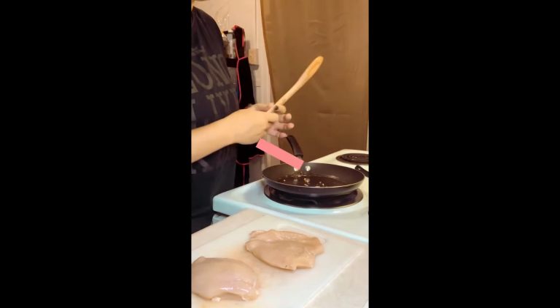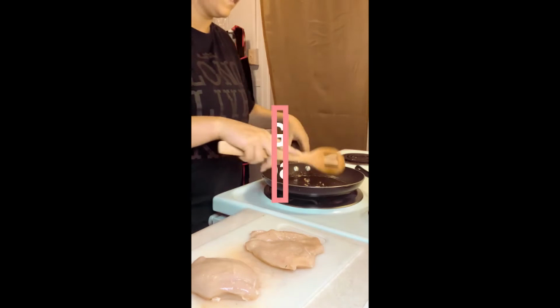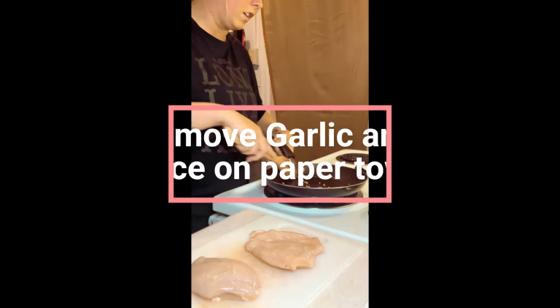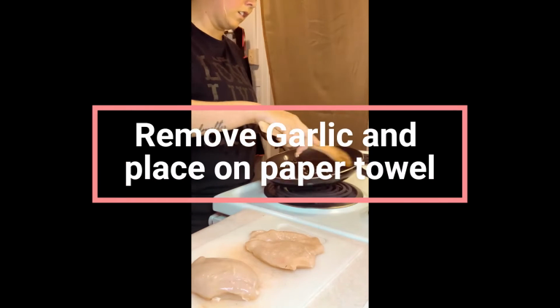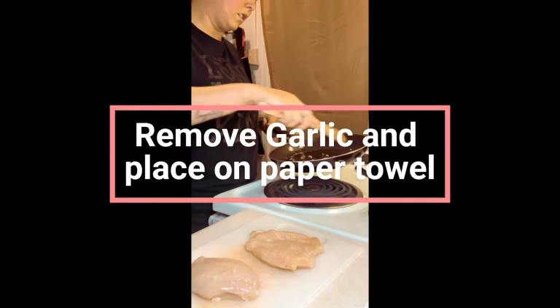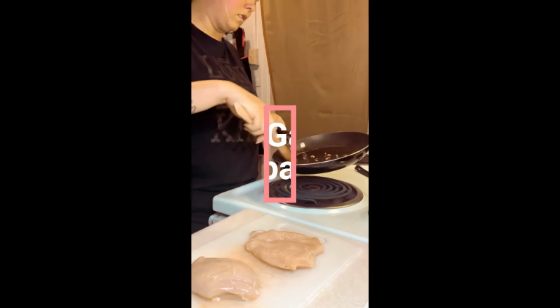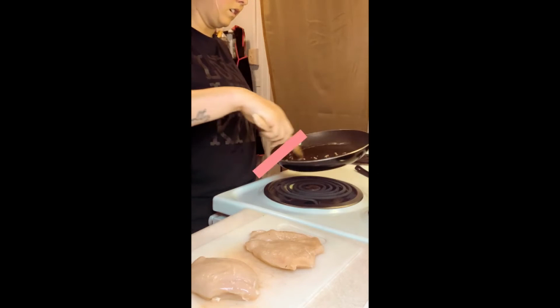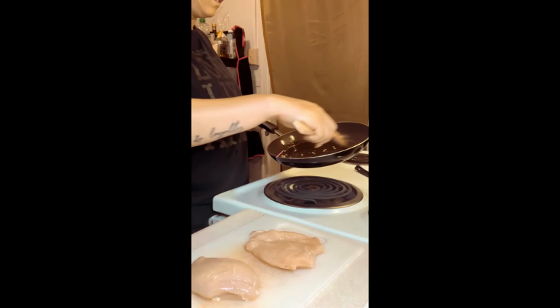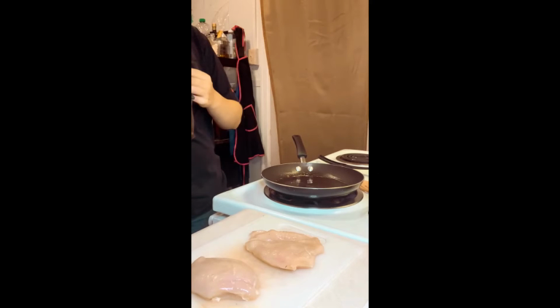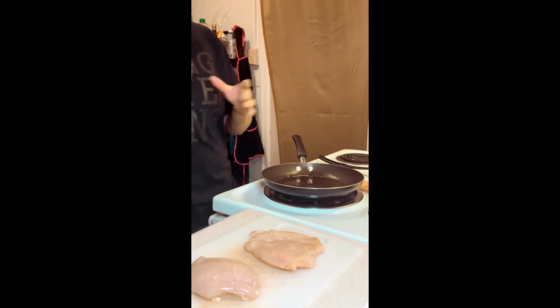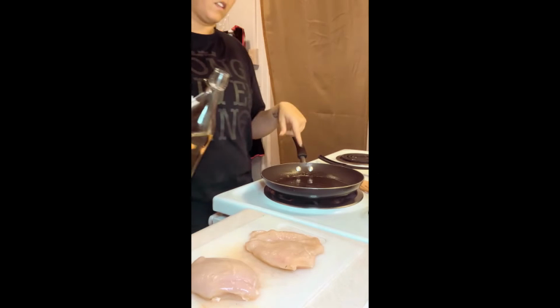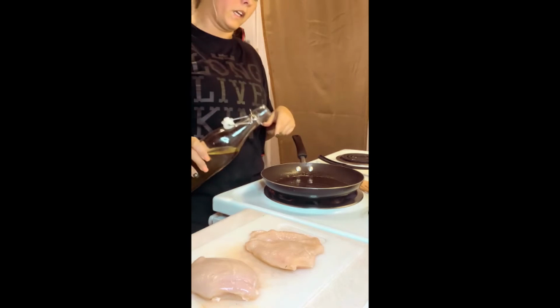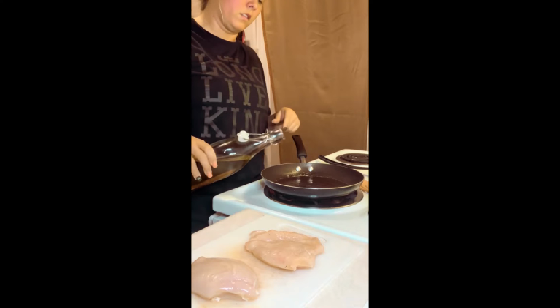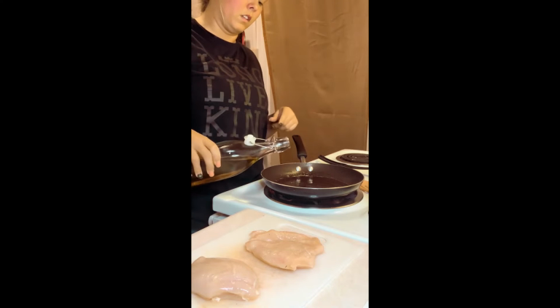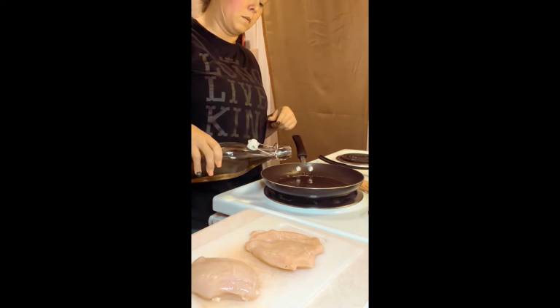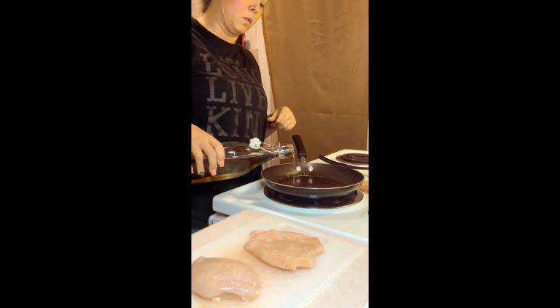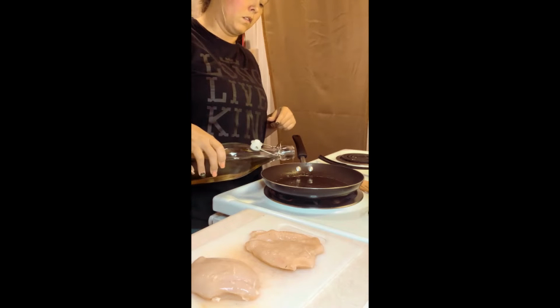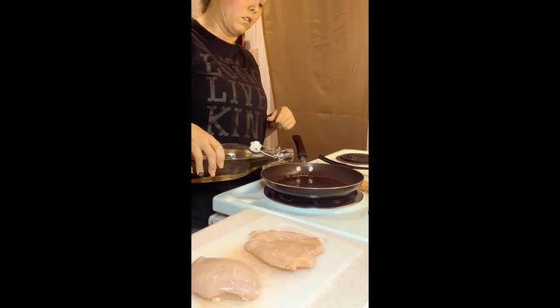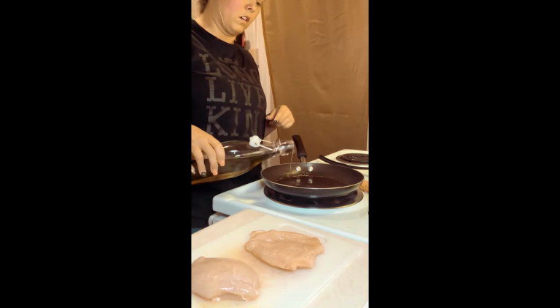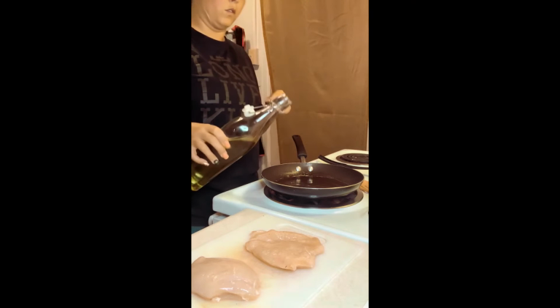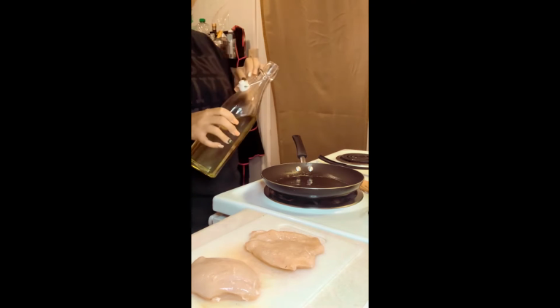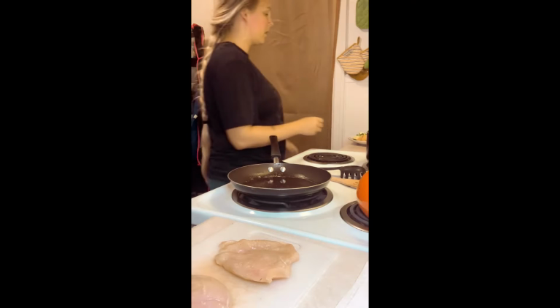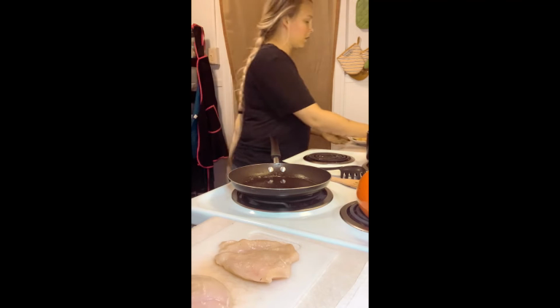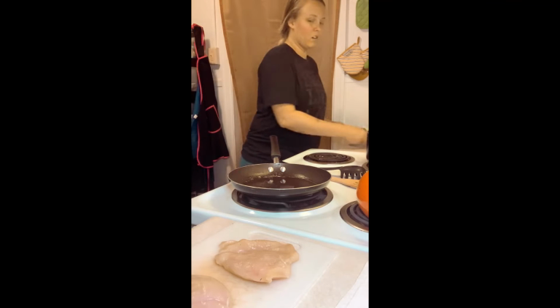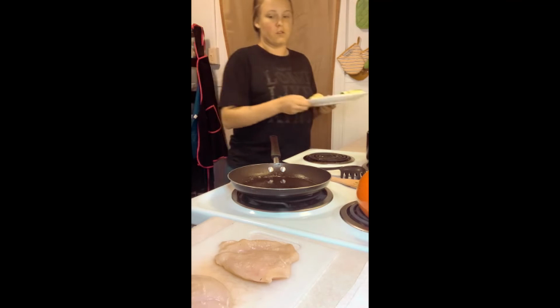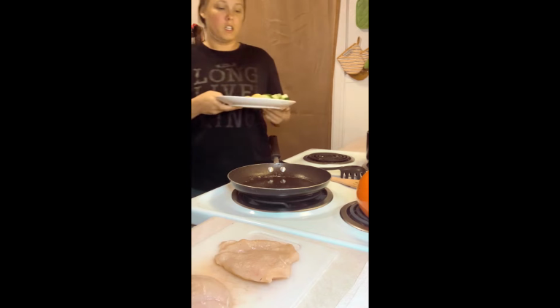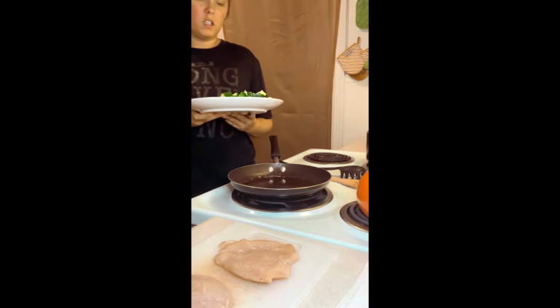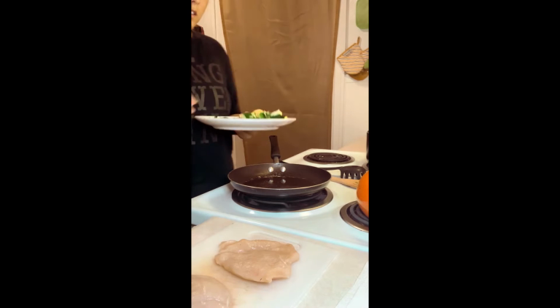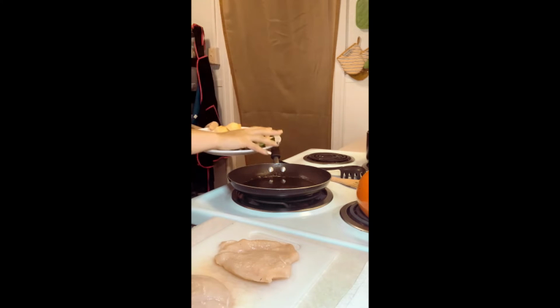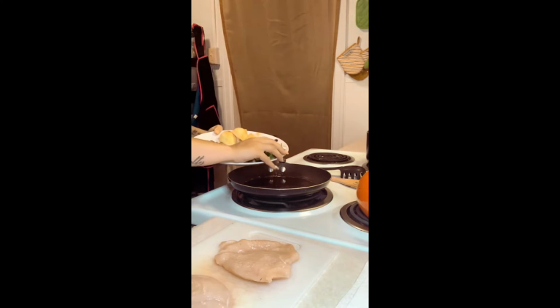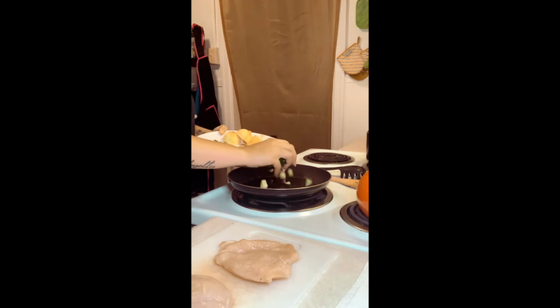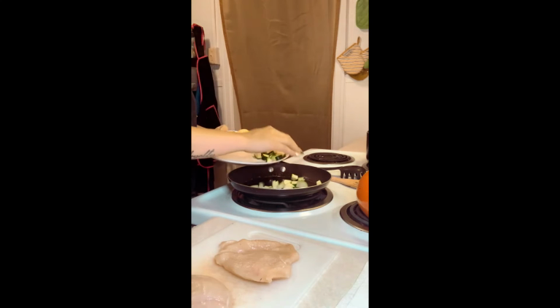The garlic is done. Now I'm gonna use the same pan, a little bit more olive oil, and add our zucchini — because that's what it wants.